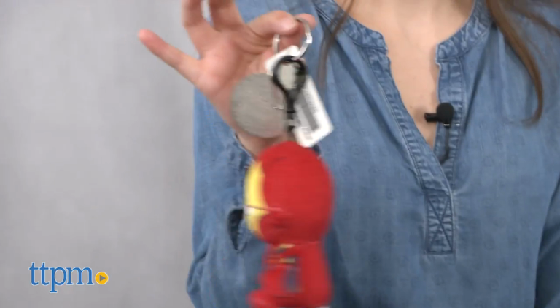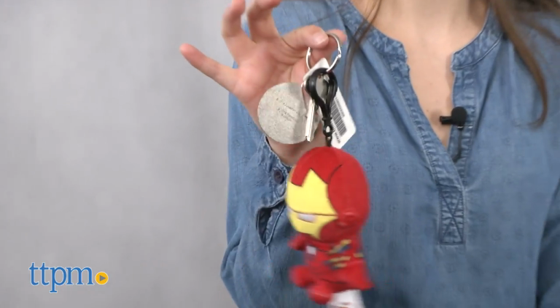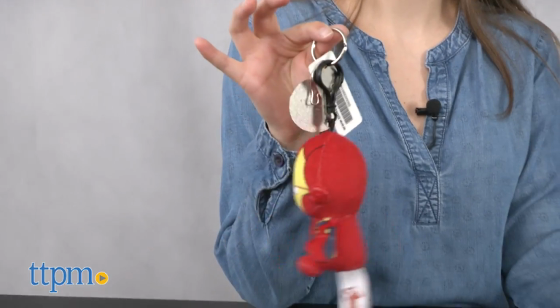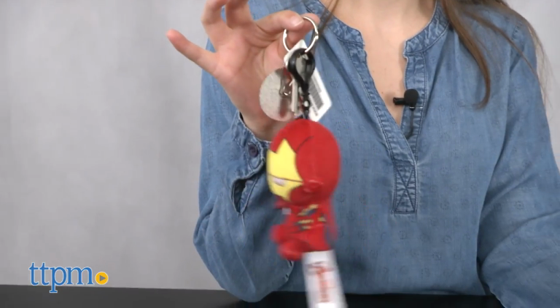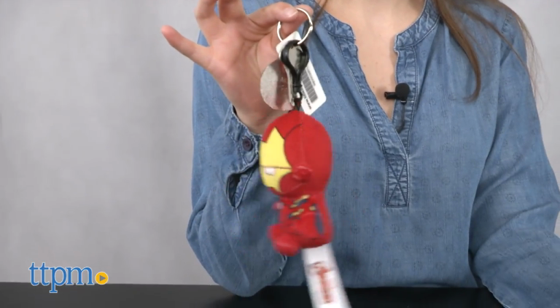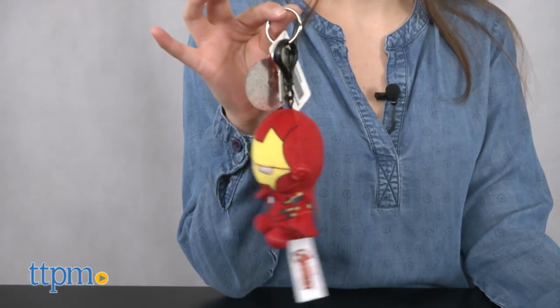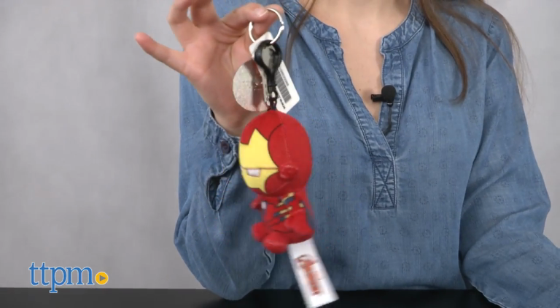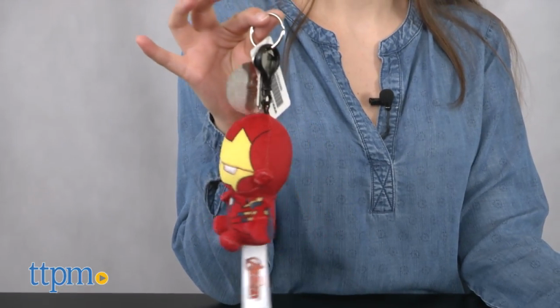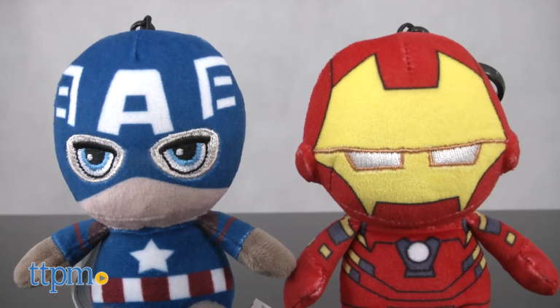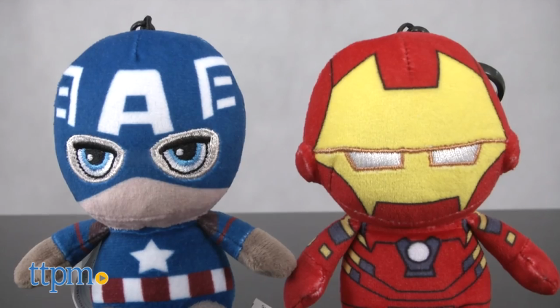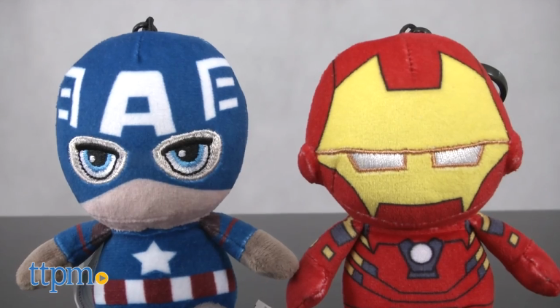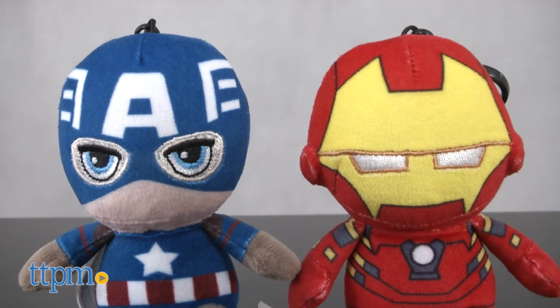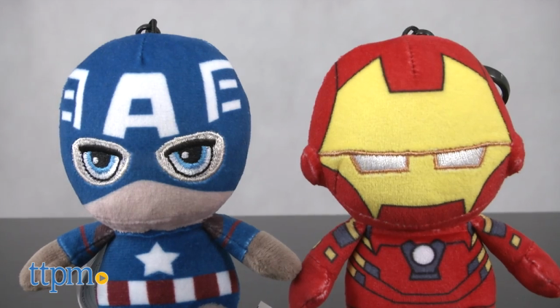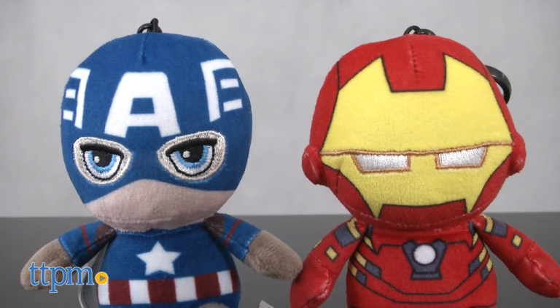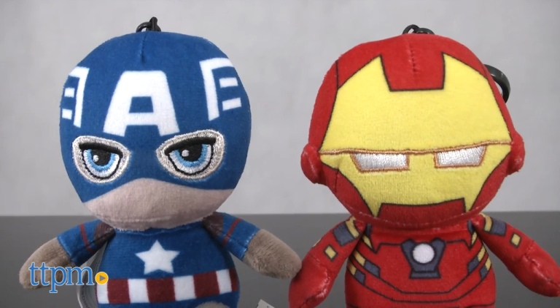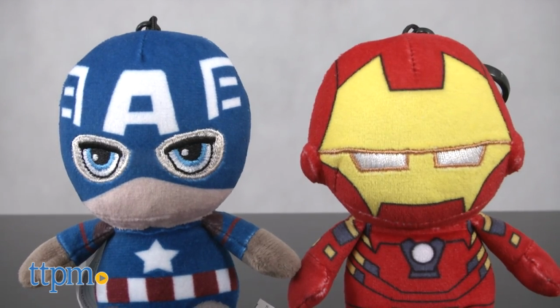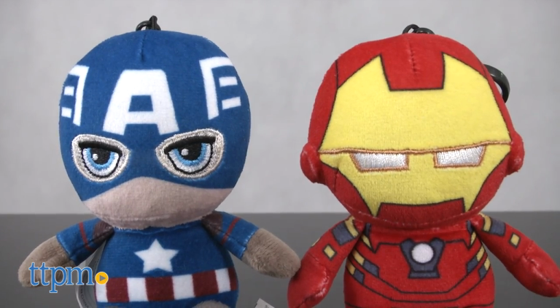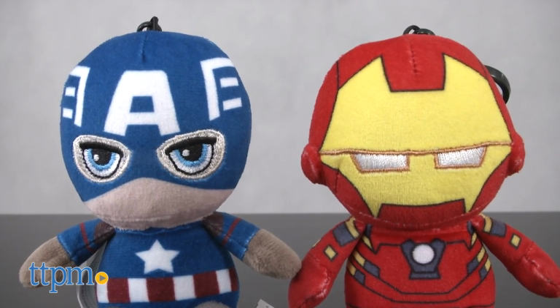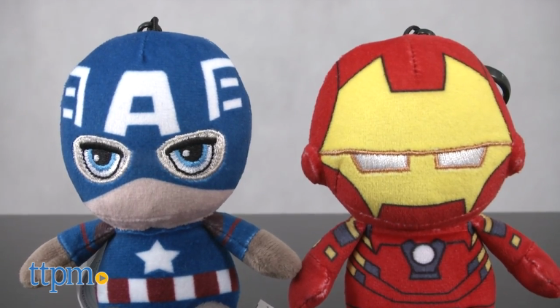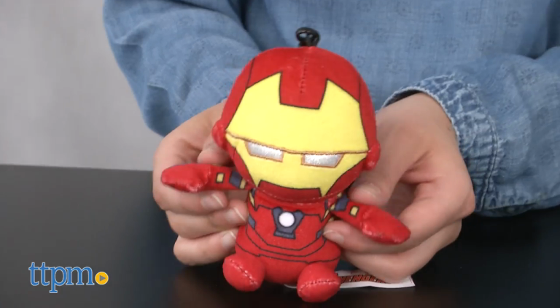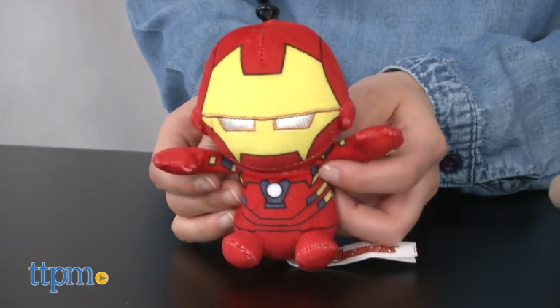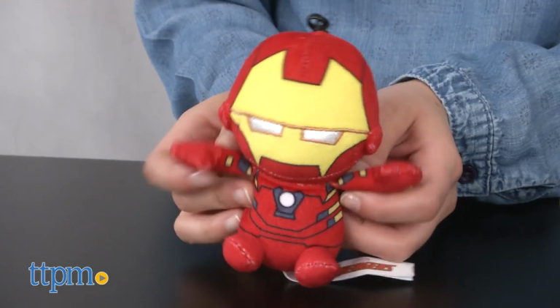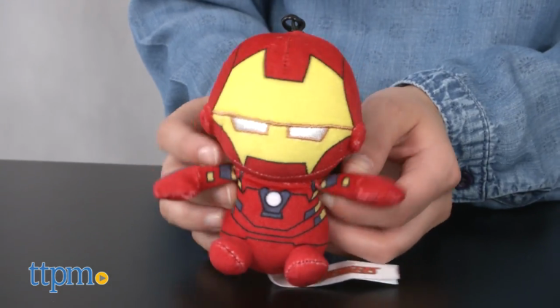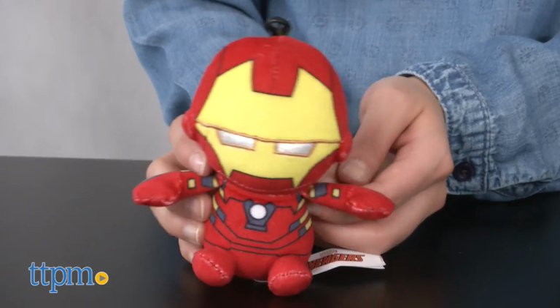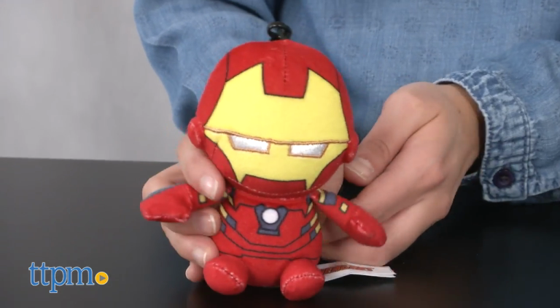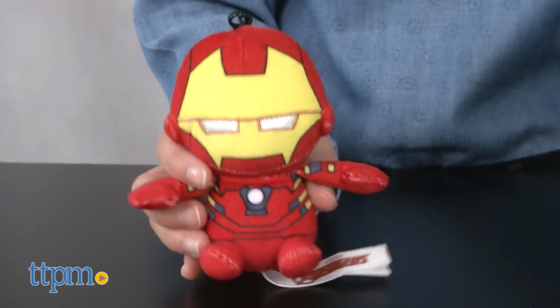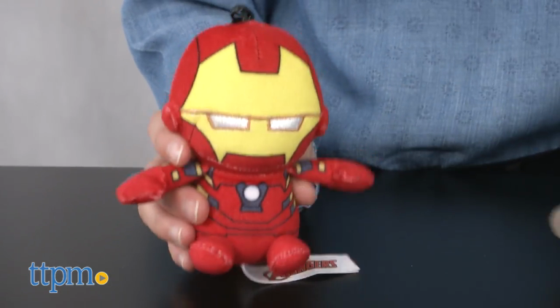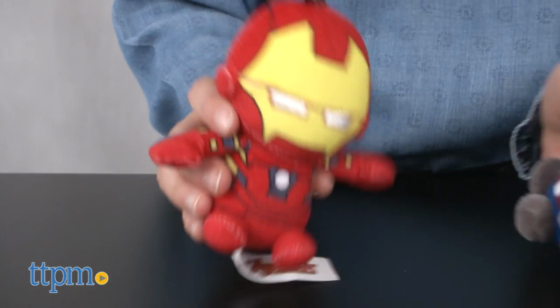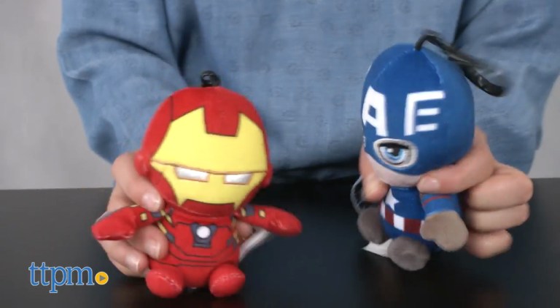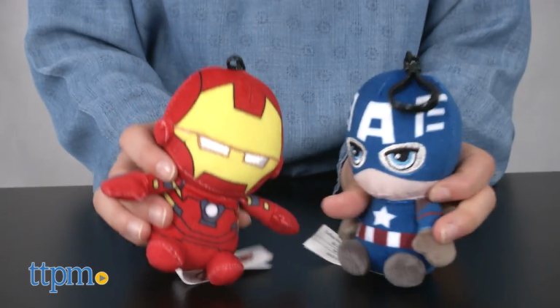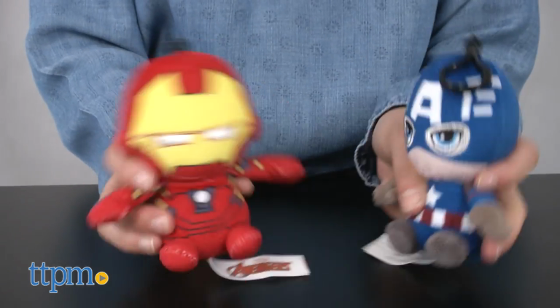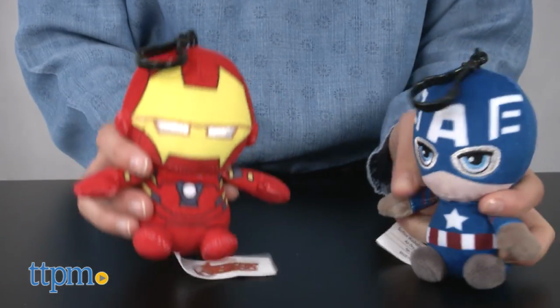These keychains are stylized replicas of their comic book counterparts and are about three and a half inches tall. Their enlarged heads and rounded bodies make for soft, plush miniature stuffed animals.